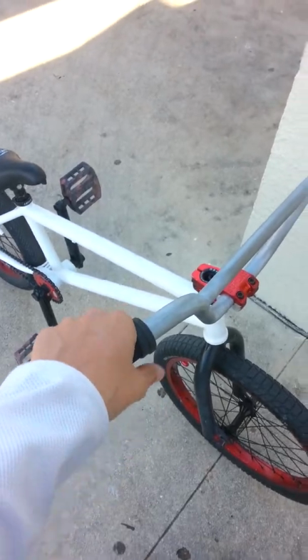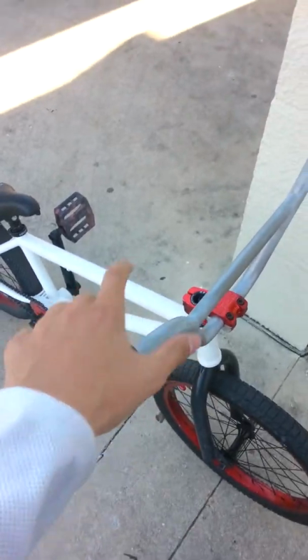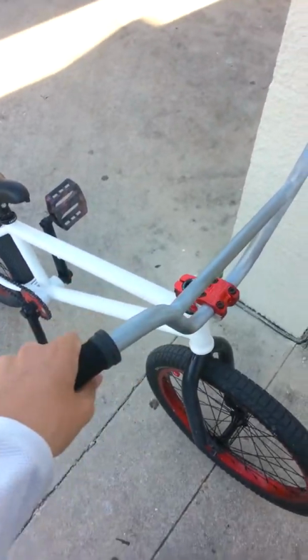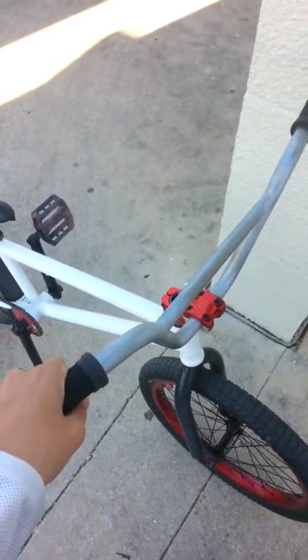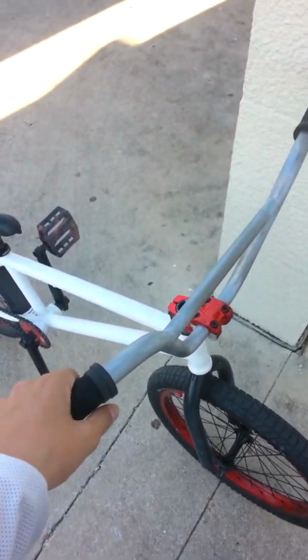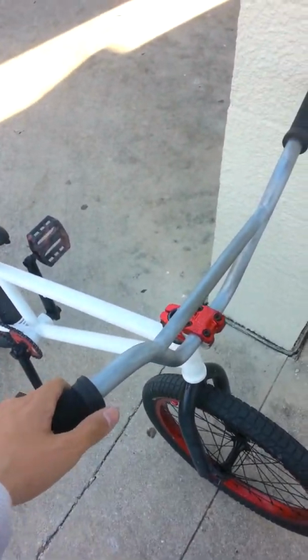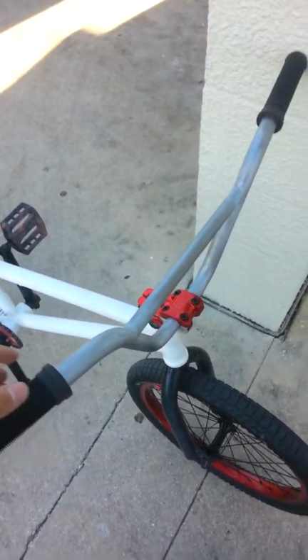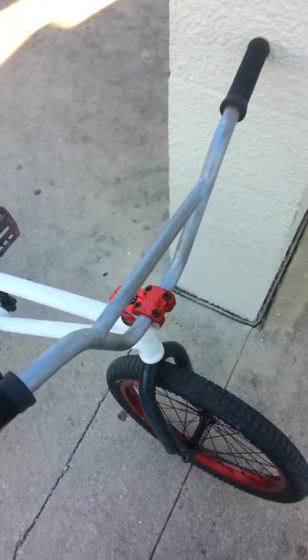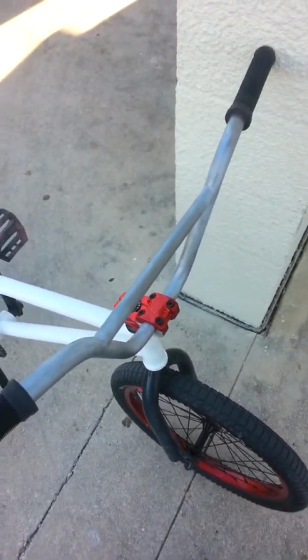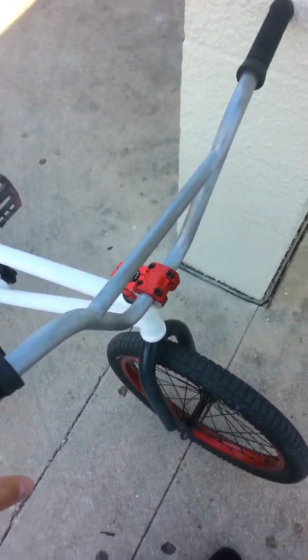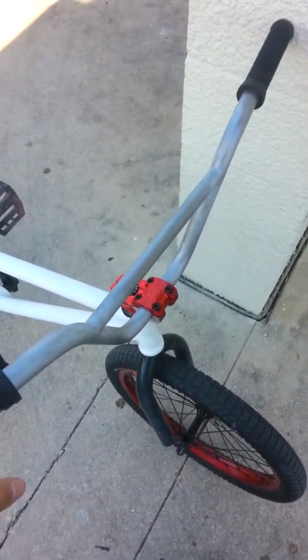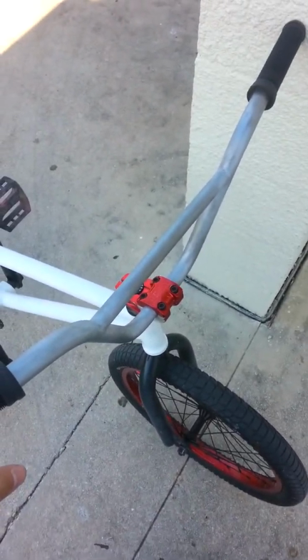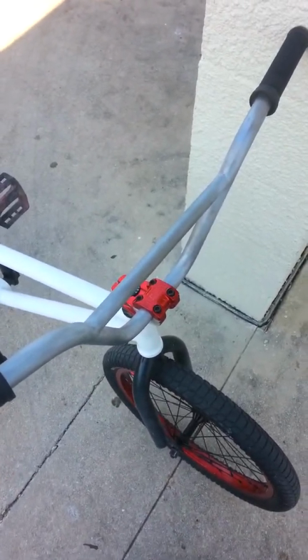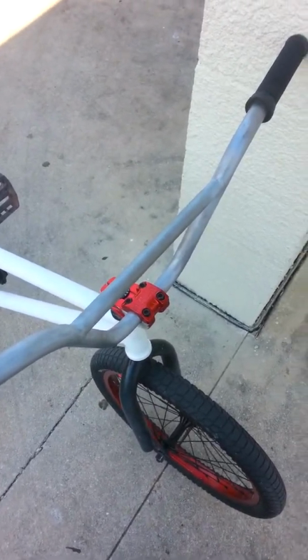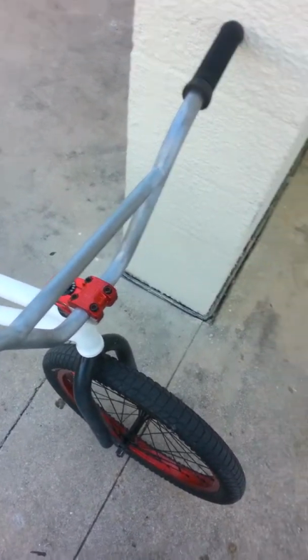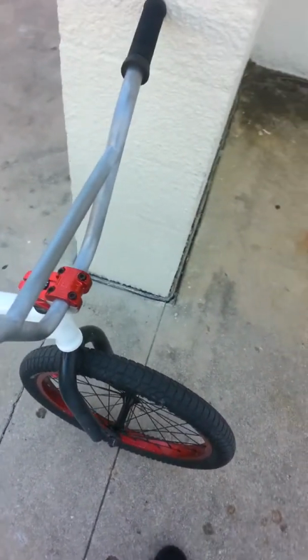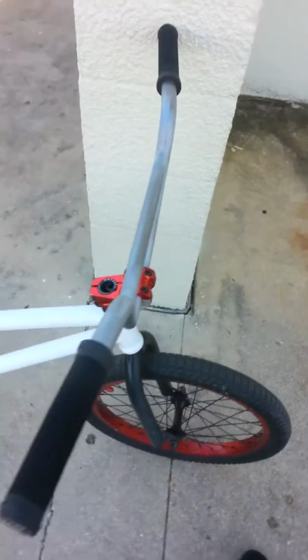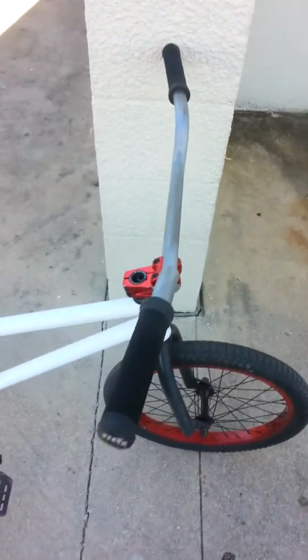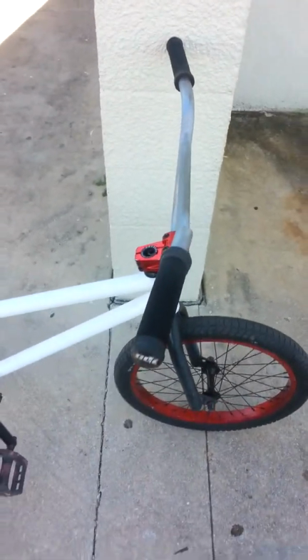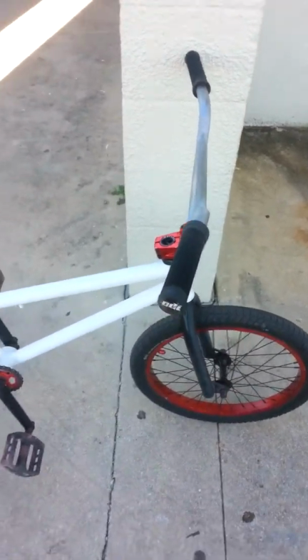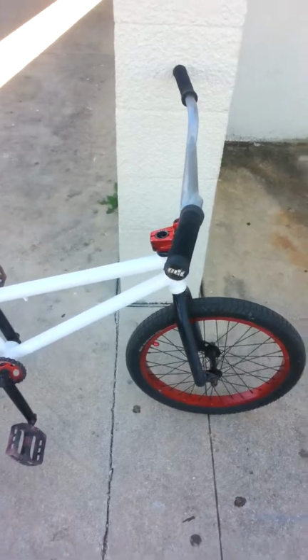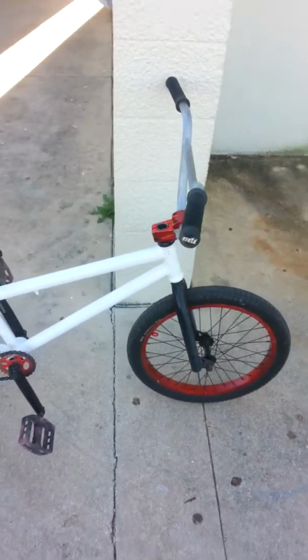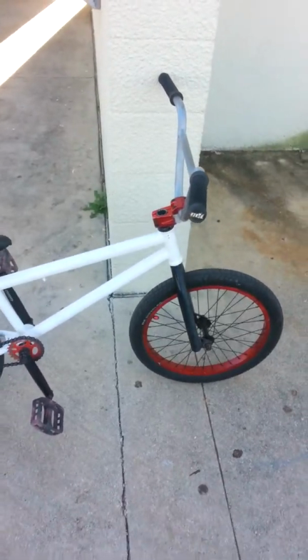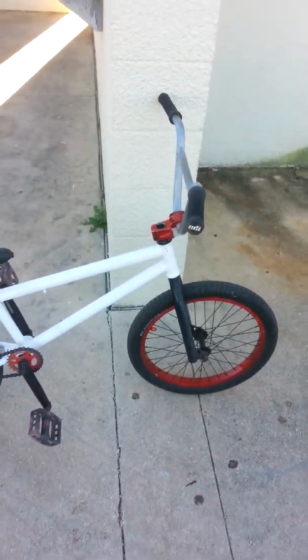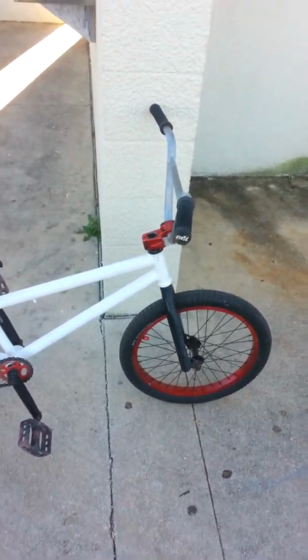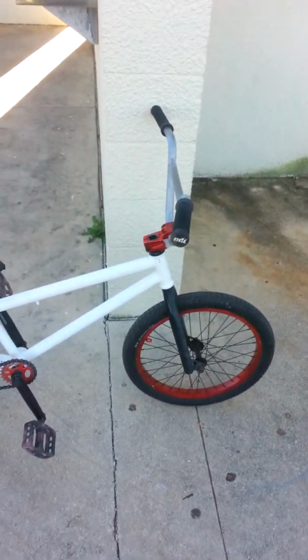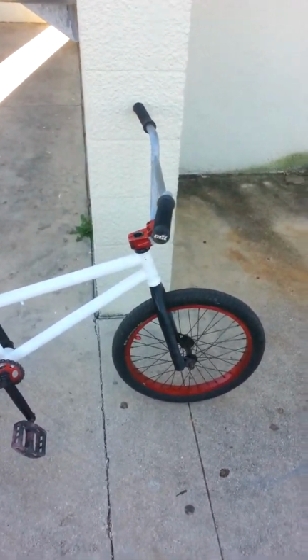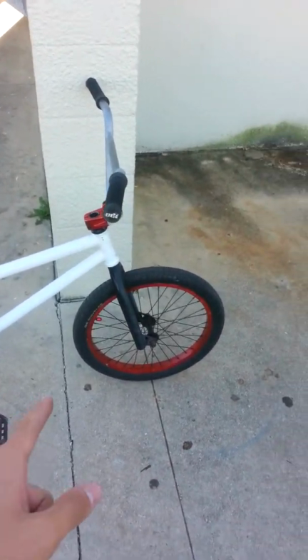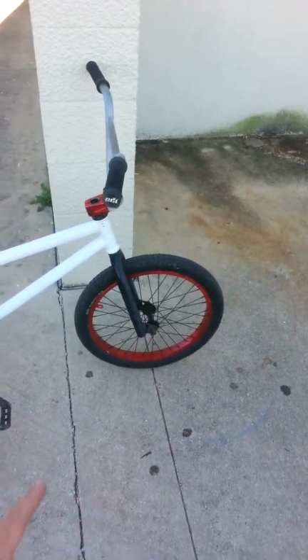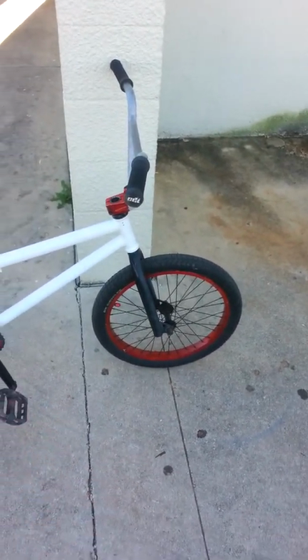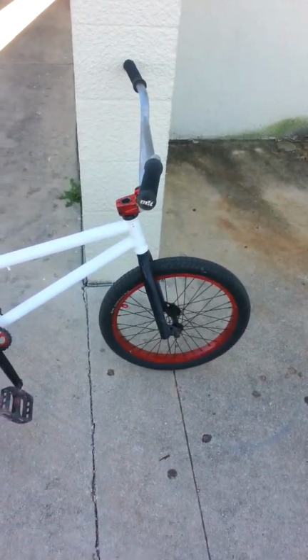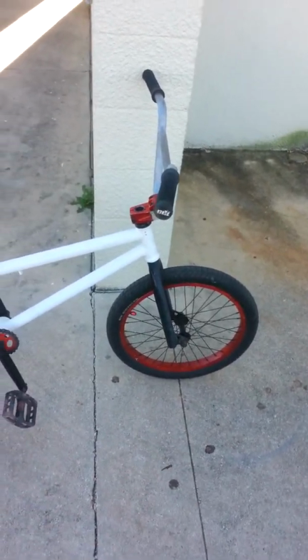For grips, I always use ODI without a doubt. These are the best grips to use, hands down.